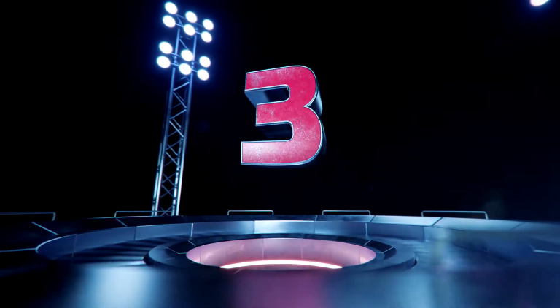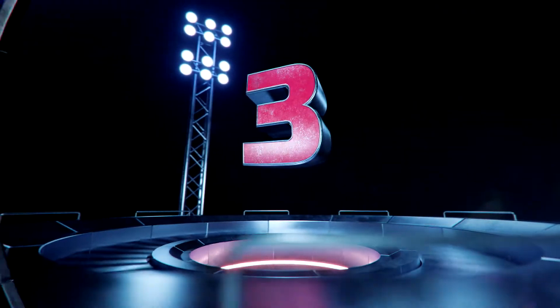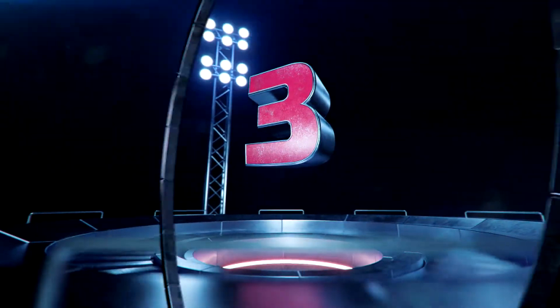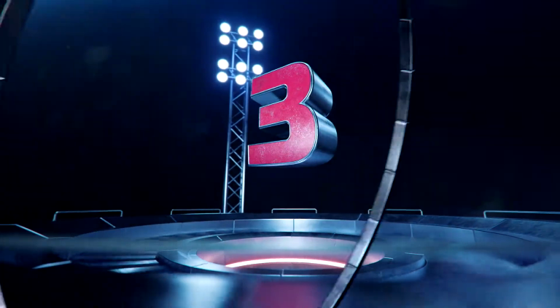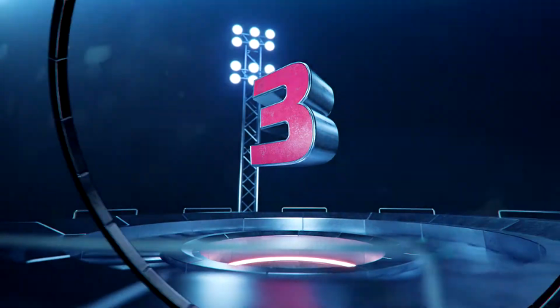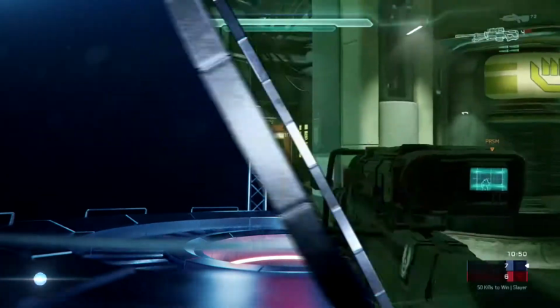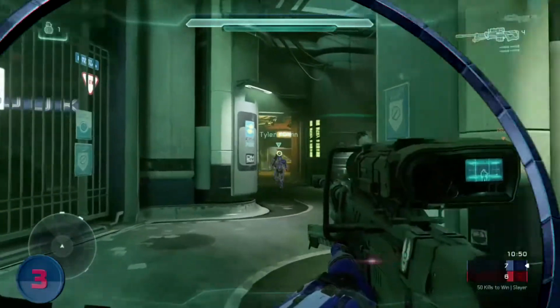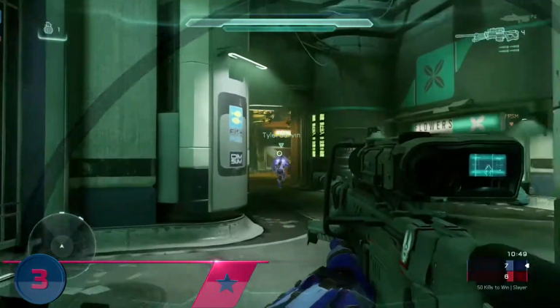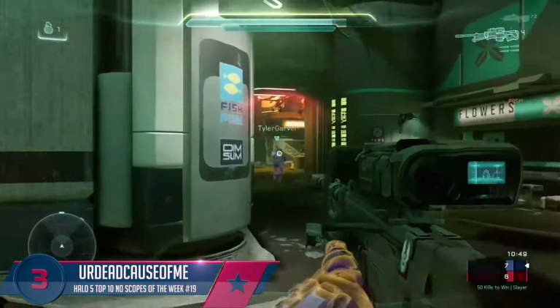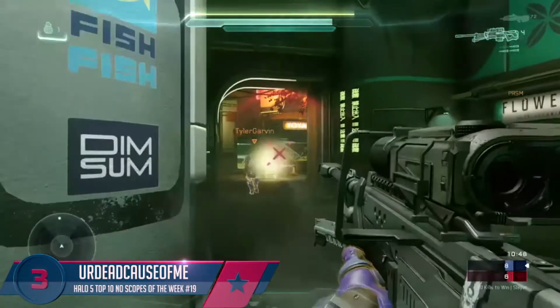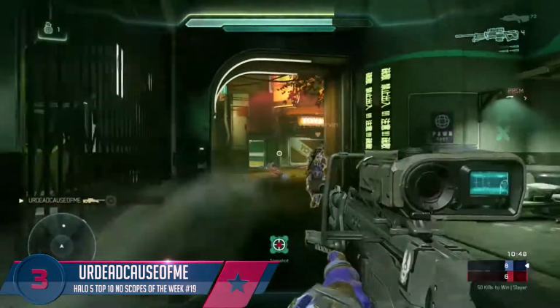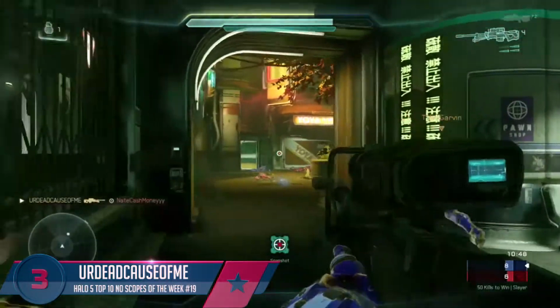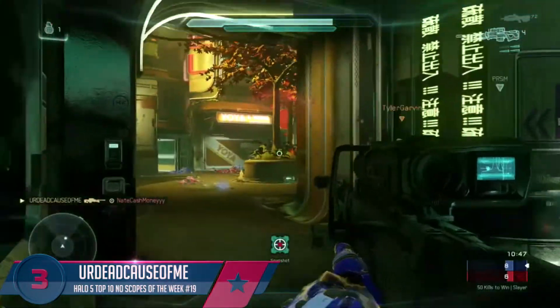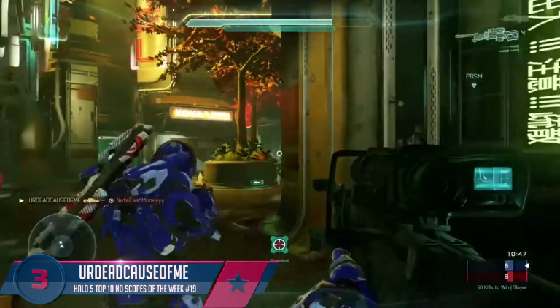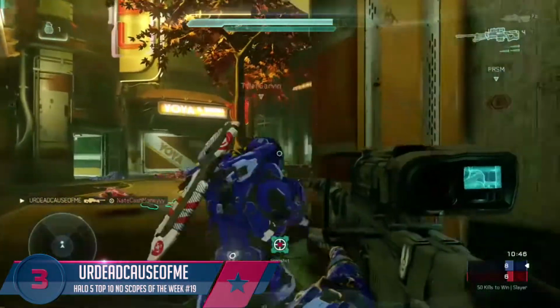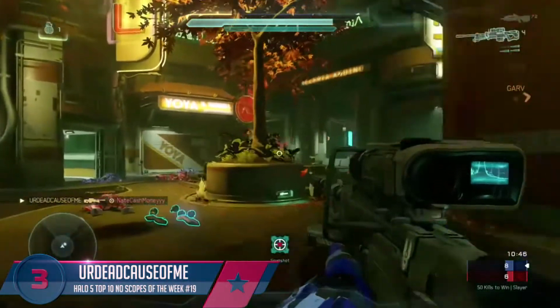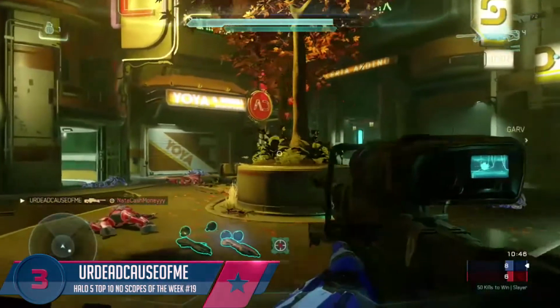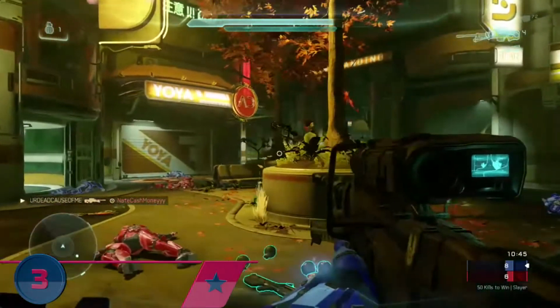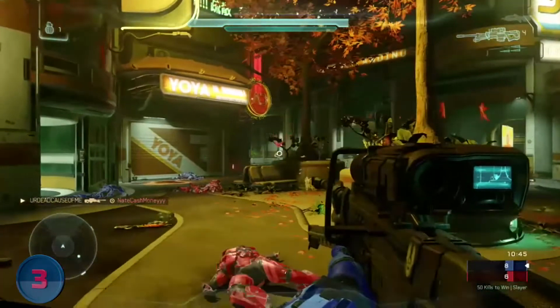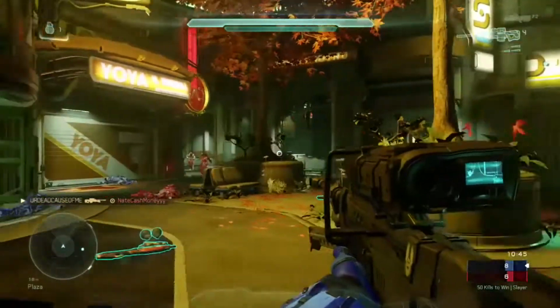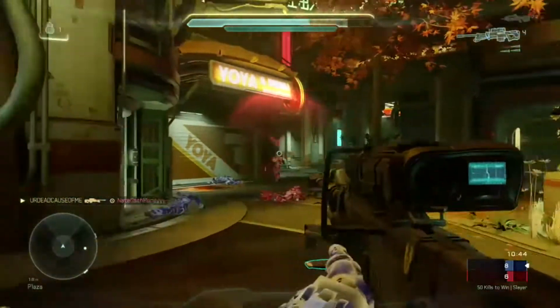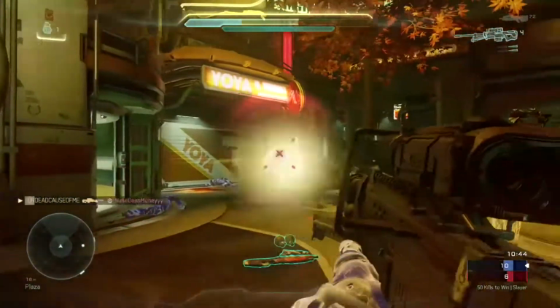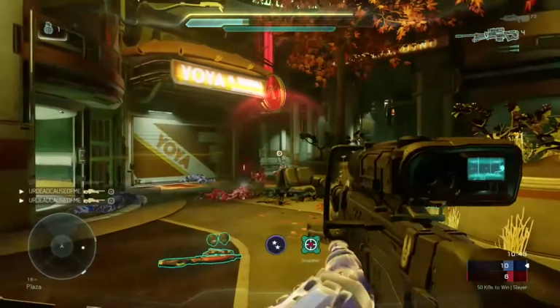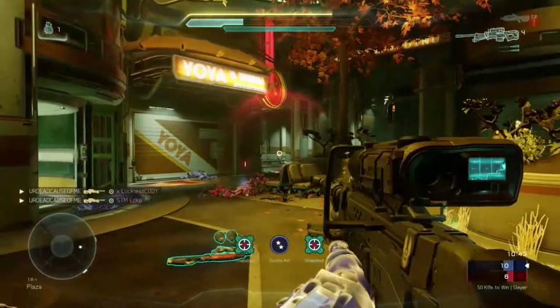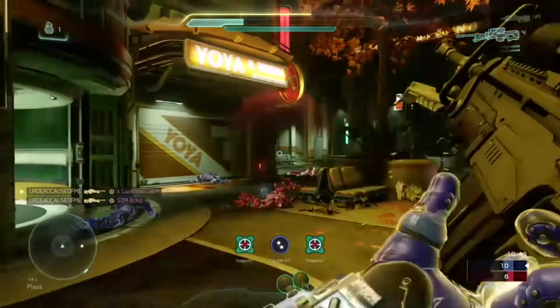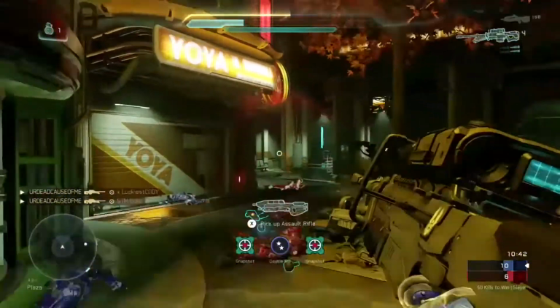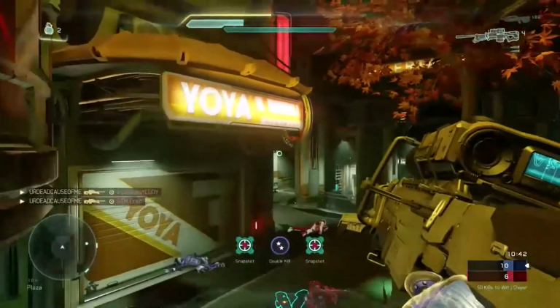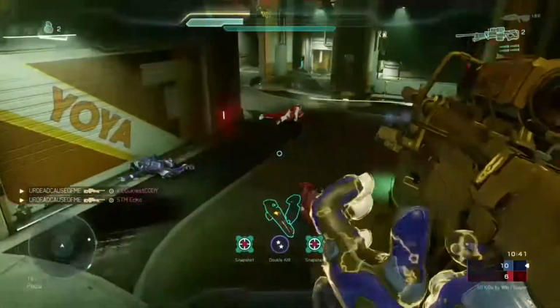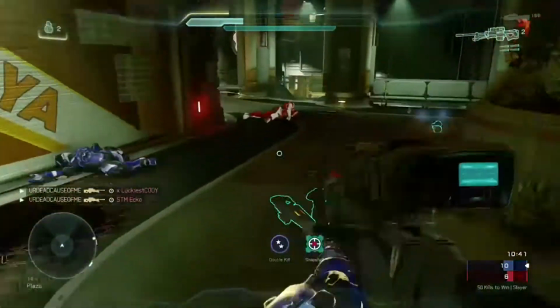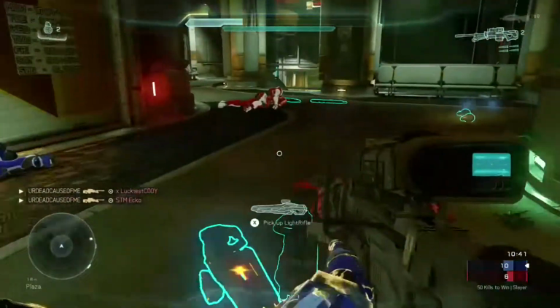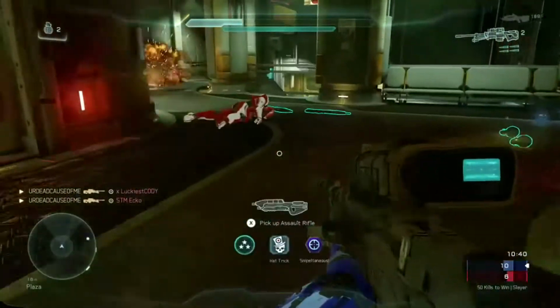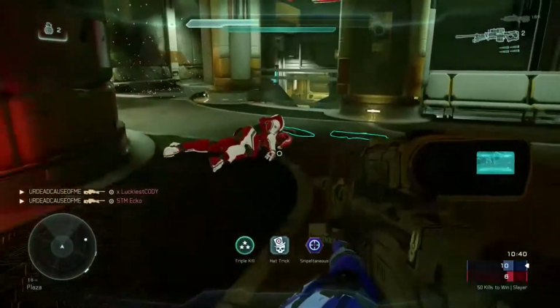At number 3, we got You're Dead Cause of Me. Now this player is pretty dirty. He's going to start it off with the first no-scope. Two more enemies pushing in the yard area, and he's going to get a 2-for-1 to get the triple kill. That right there, you guys, is two no-scopes for three kills.